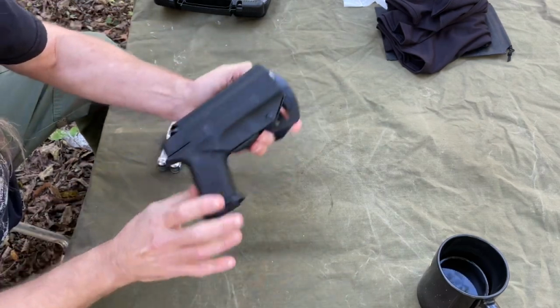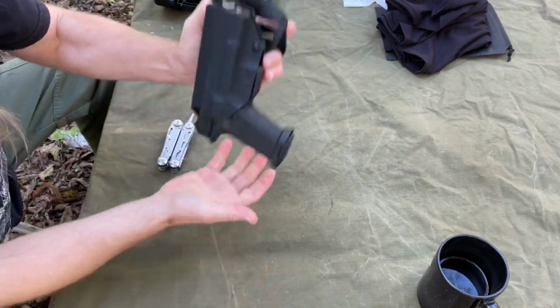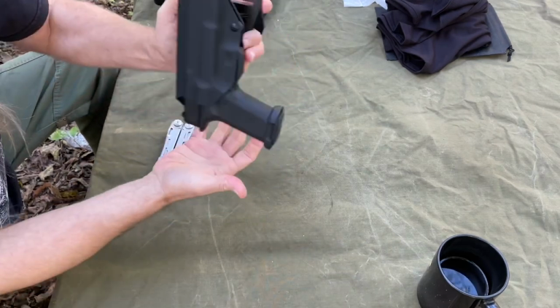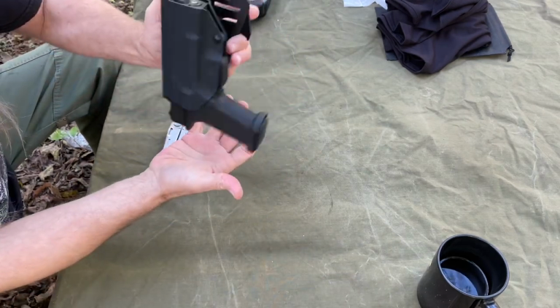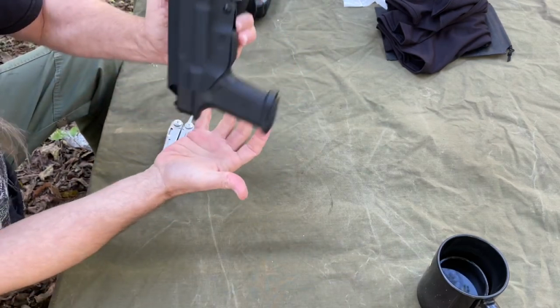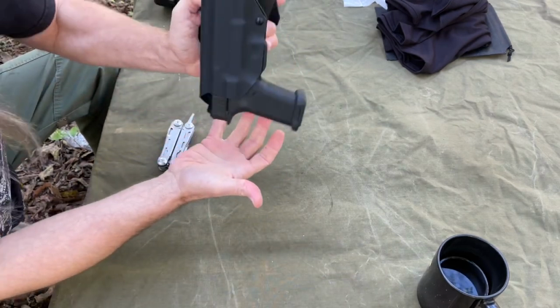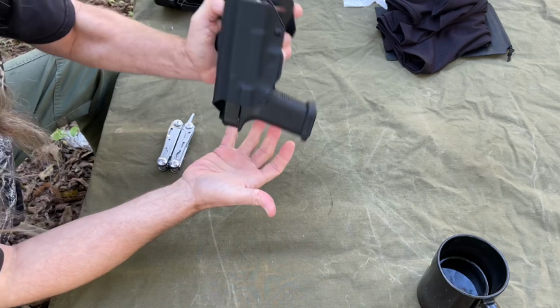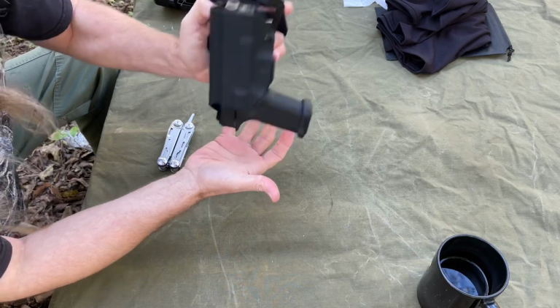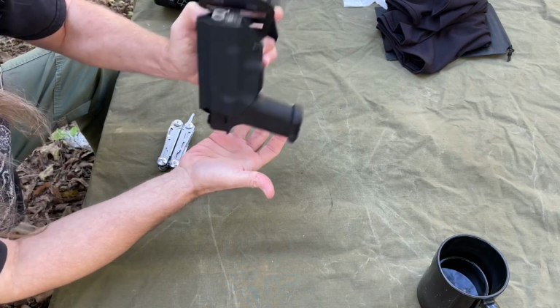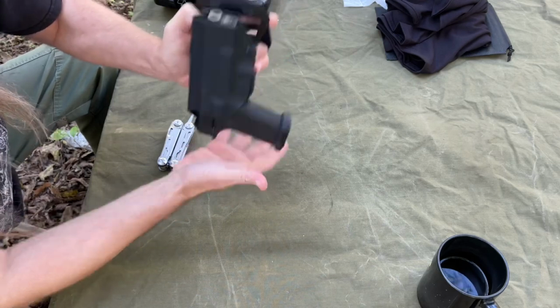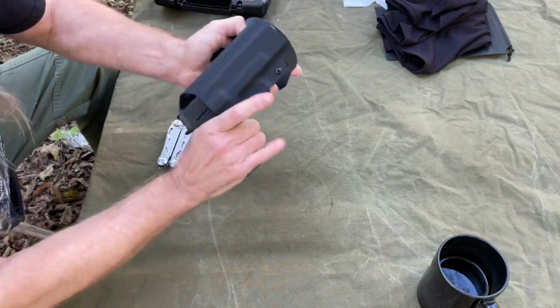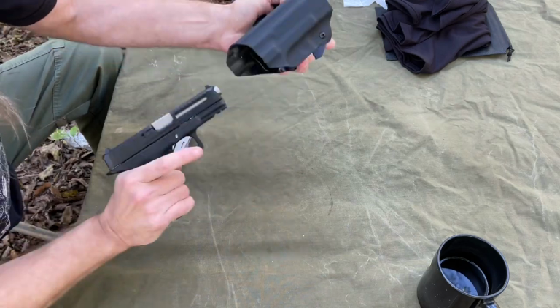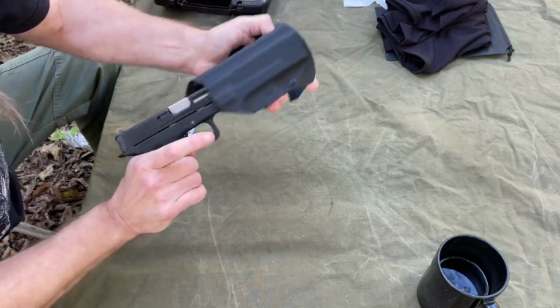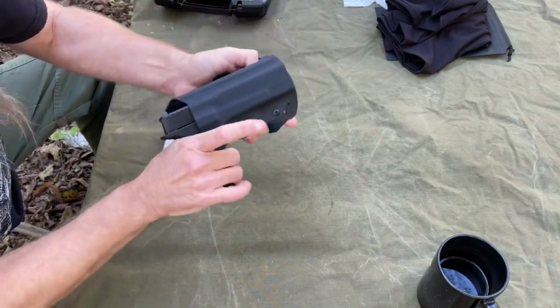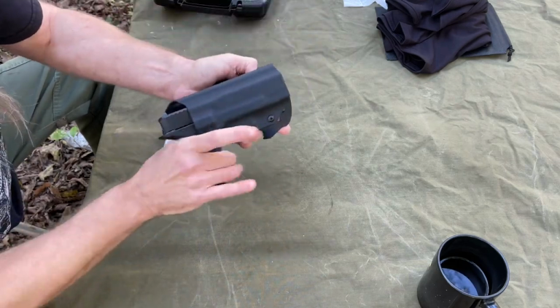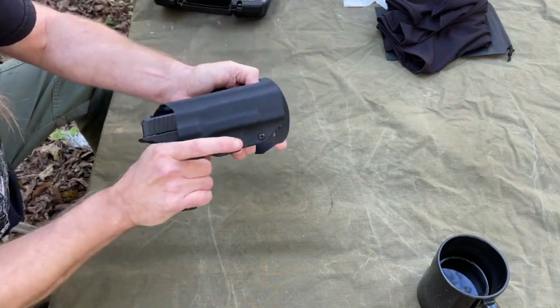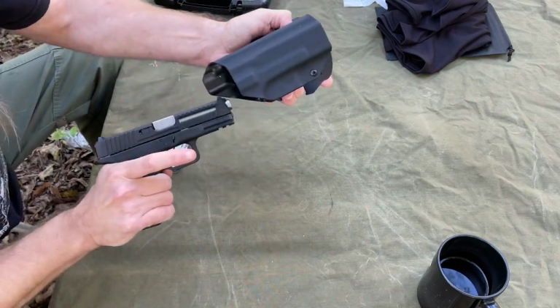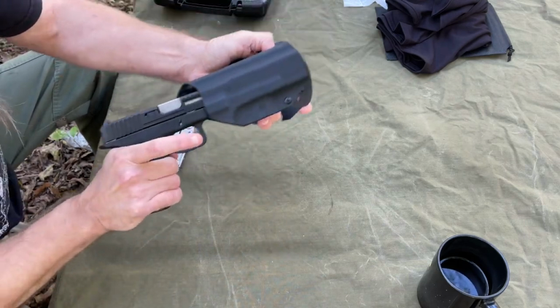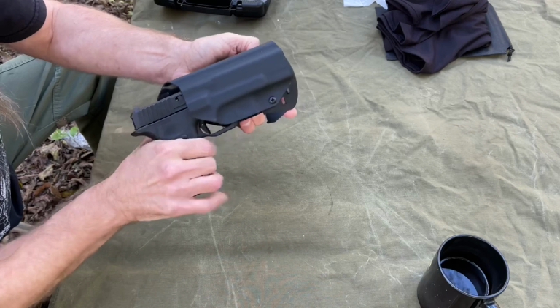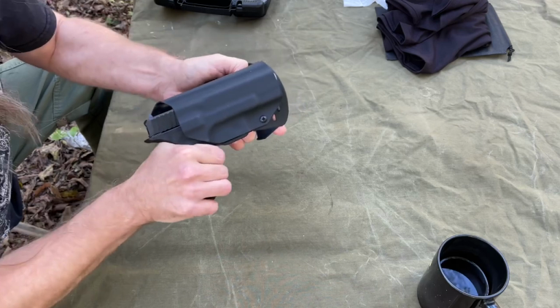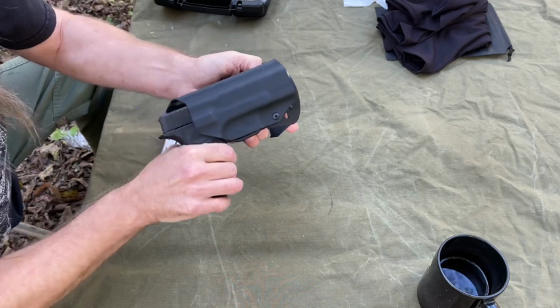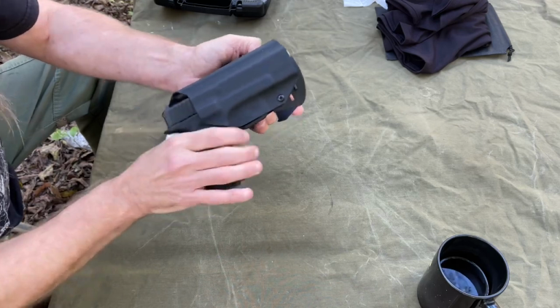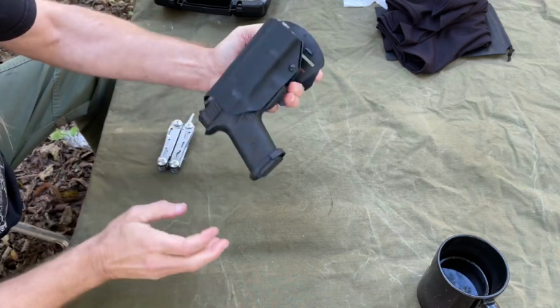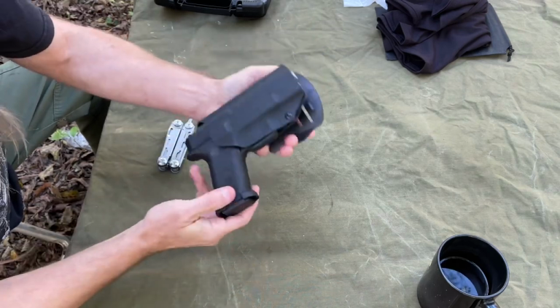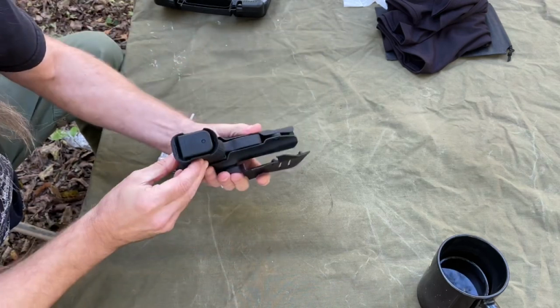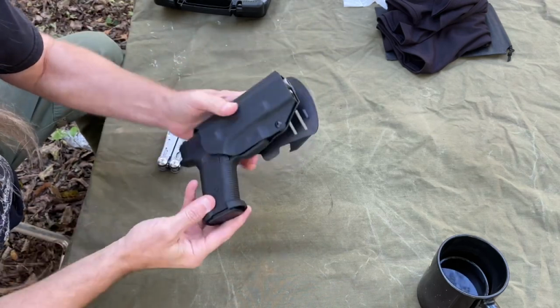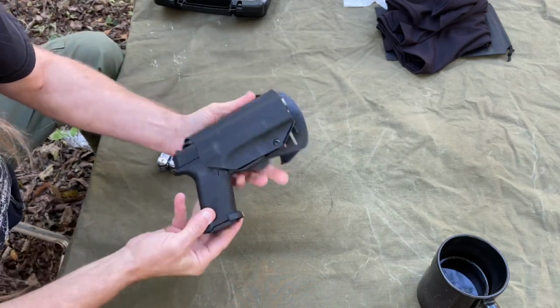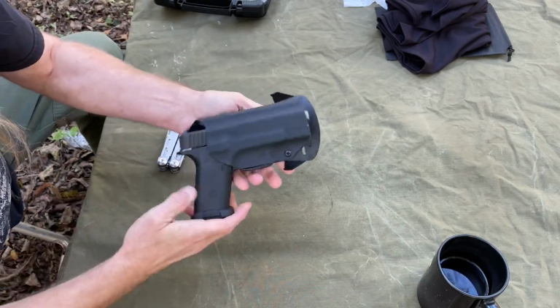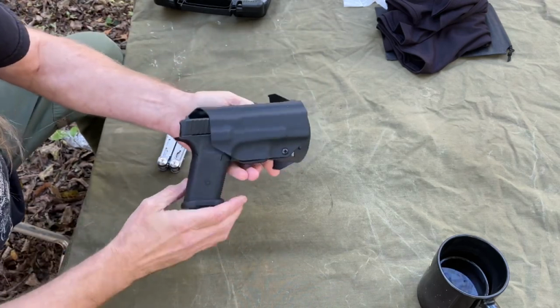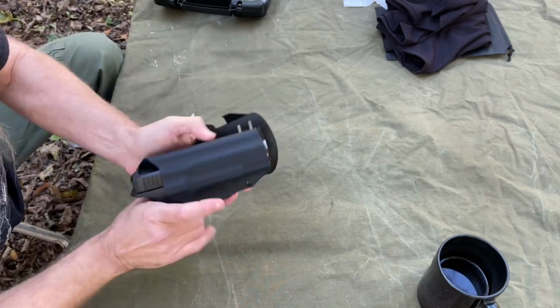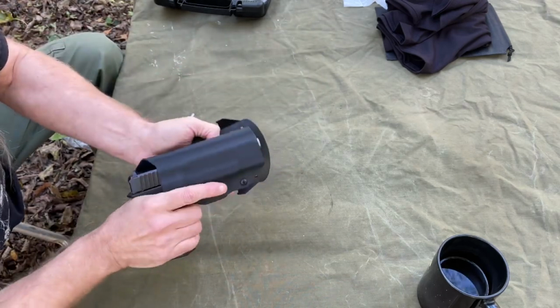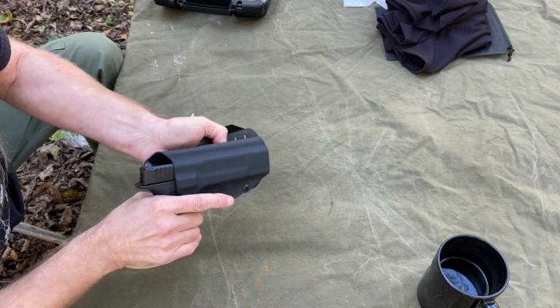Oh yeah — nice, nice, nice. You can feel that positive click in there. There we go, and that fits really nice. It's perfect.